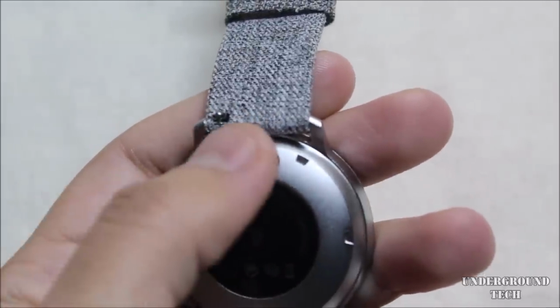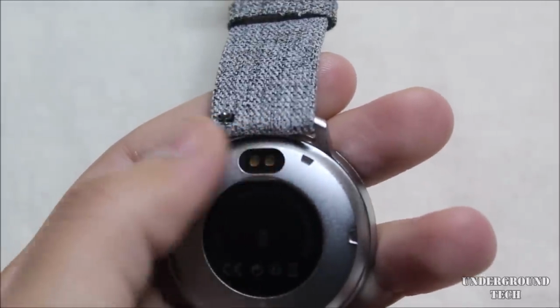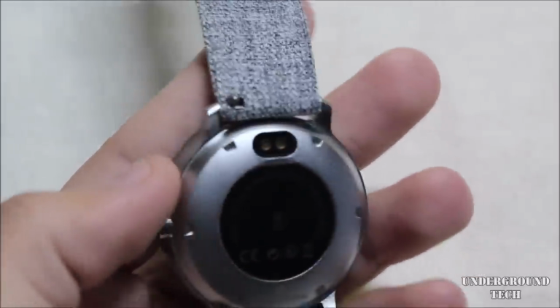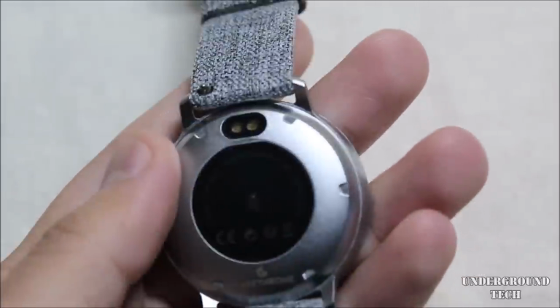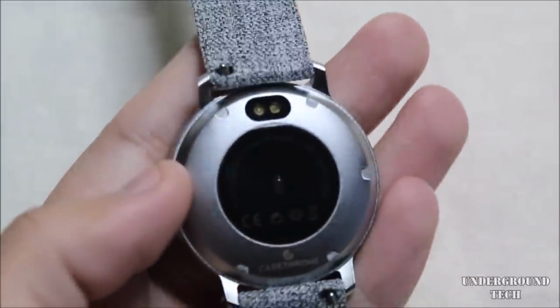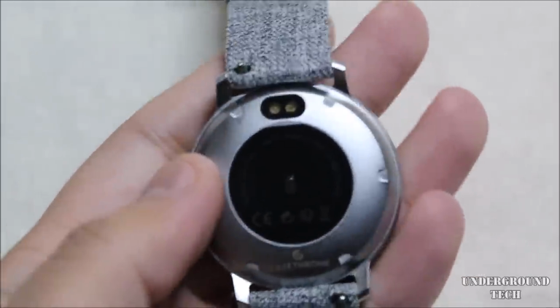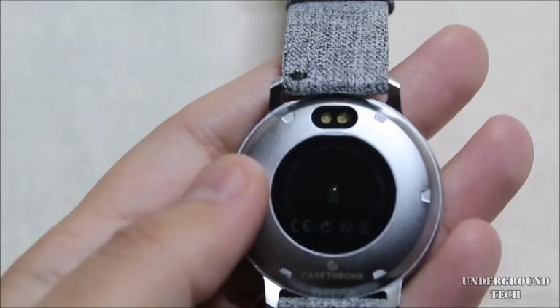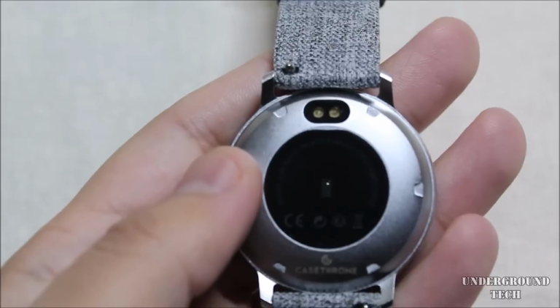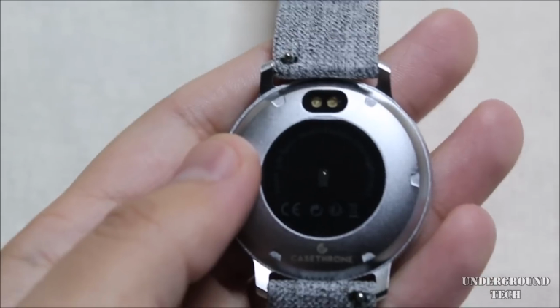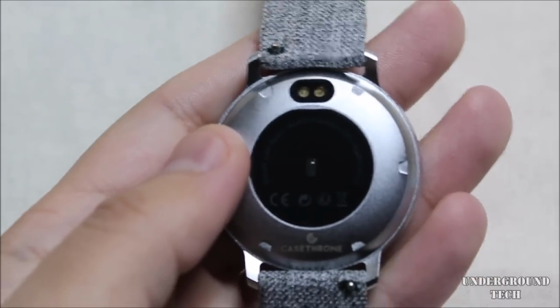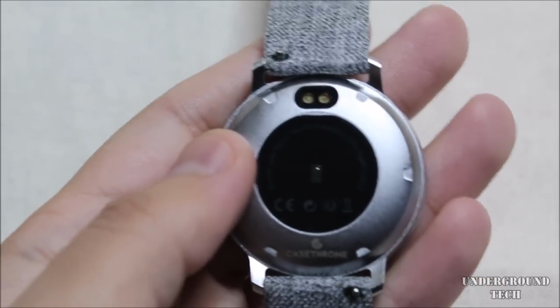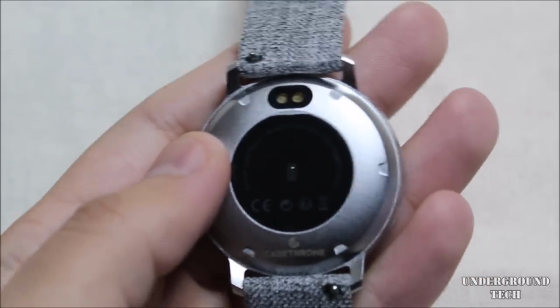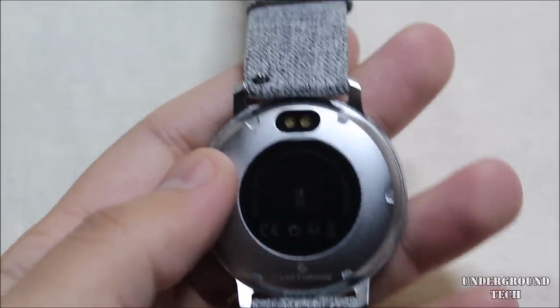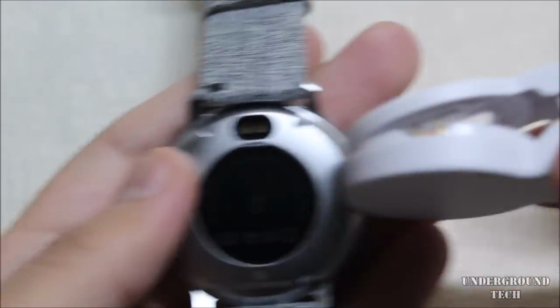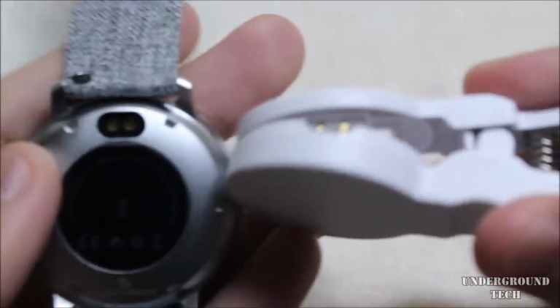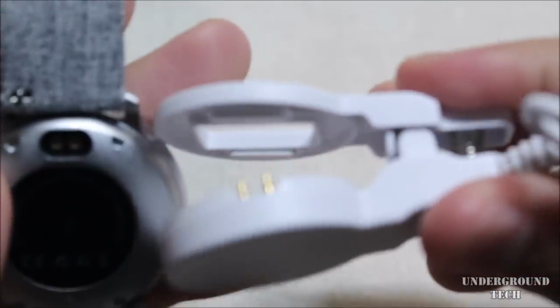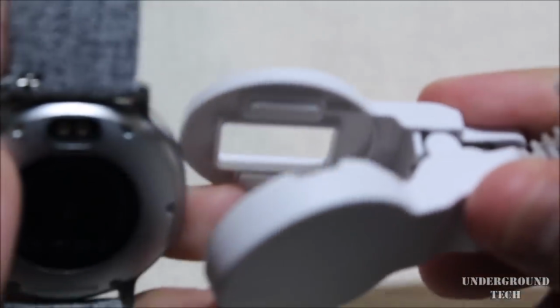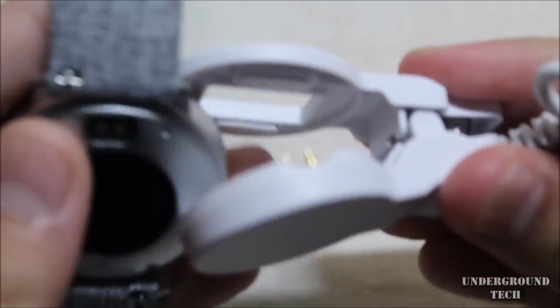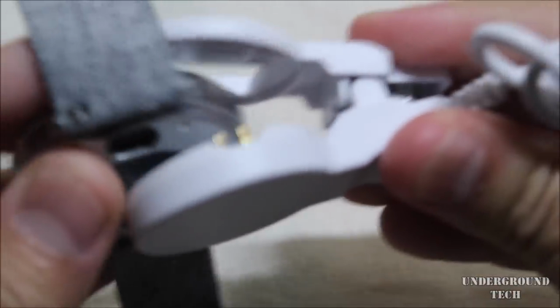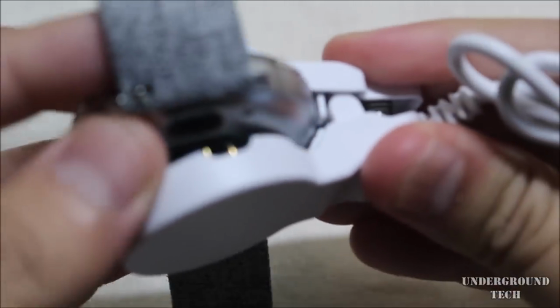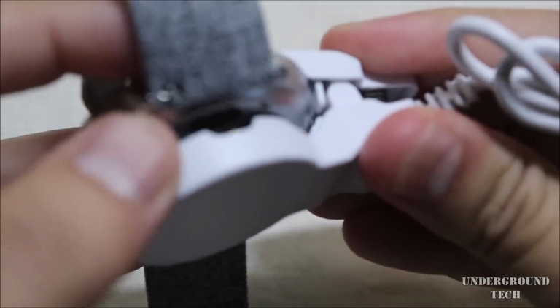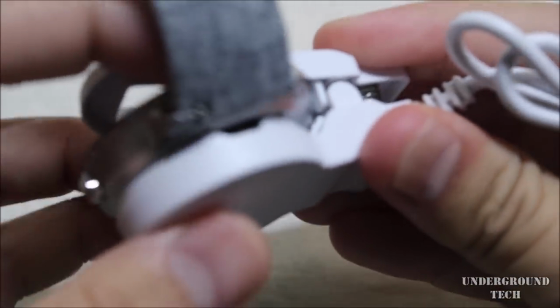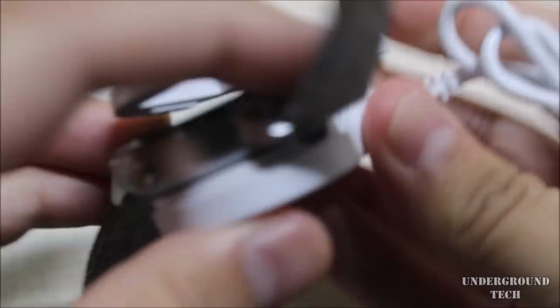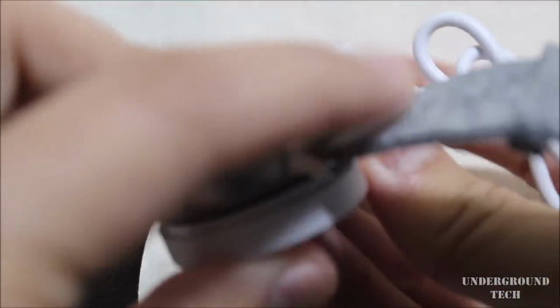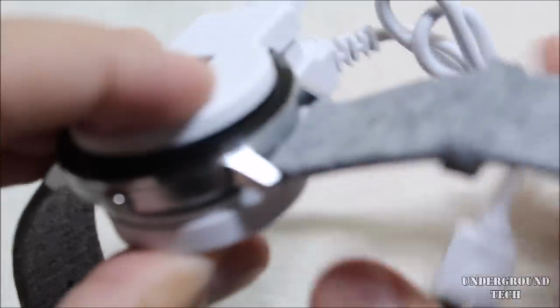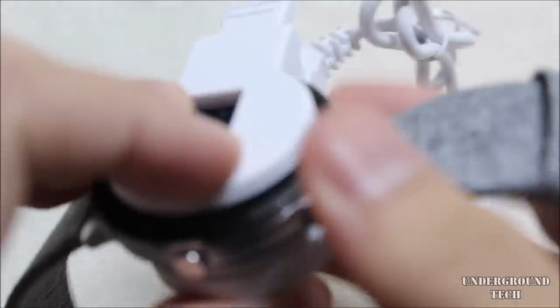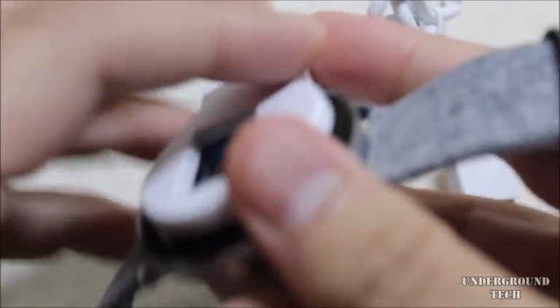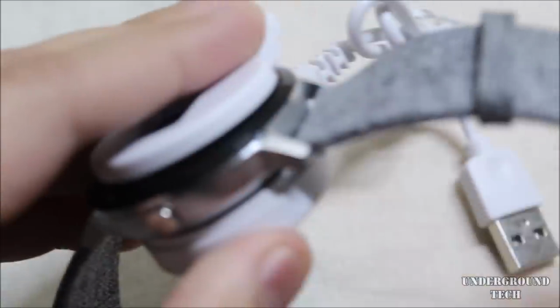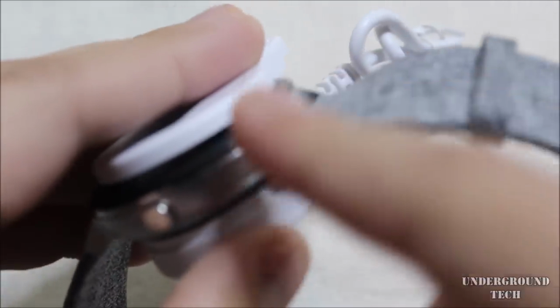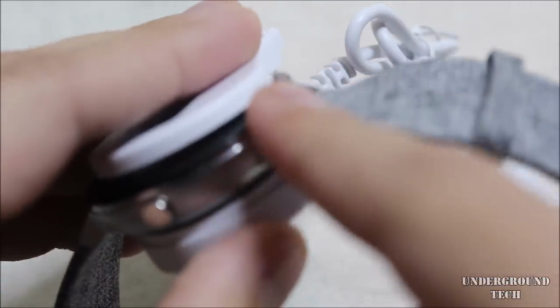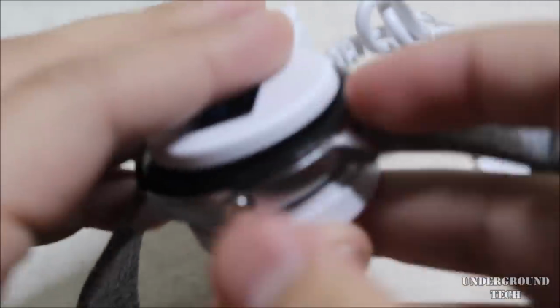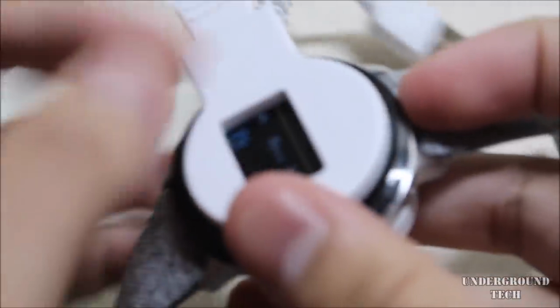Honestly, the charger that it came with isn't good at all. Whenever you try to charge it you have to have it at a certain angle, locked in fairly well, and then you'll see this little LED light start flickering on top.